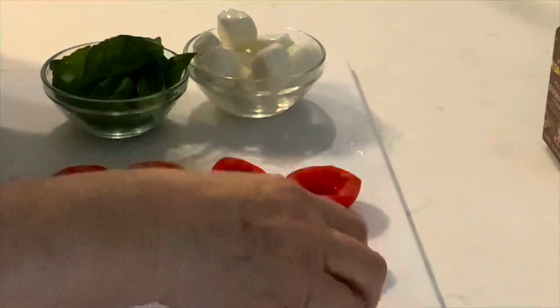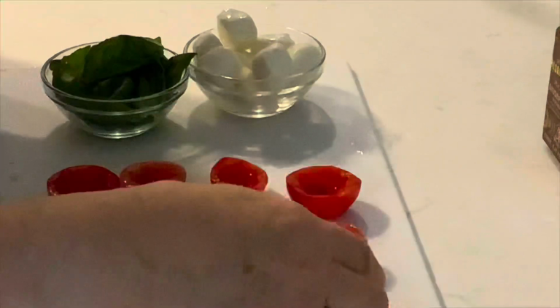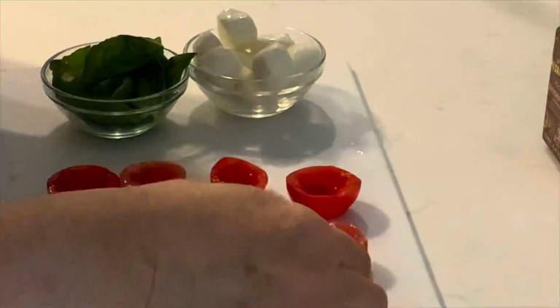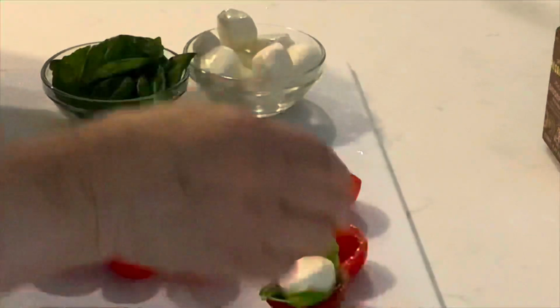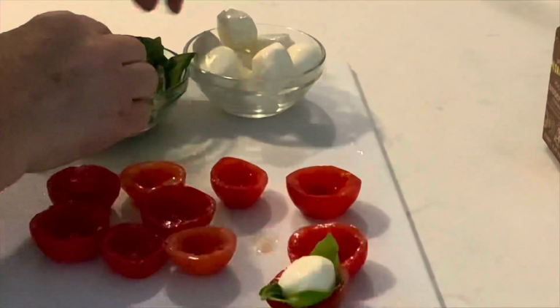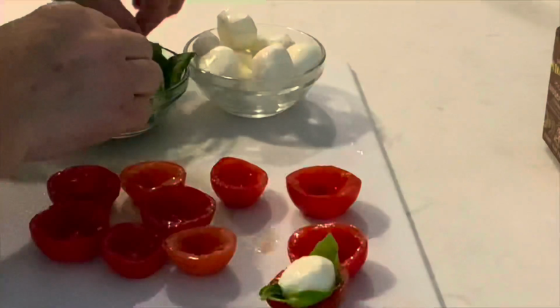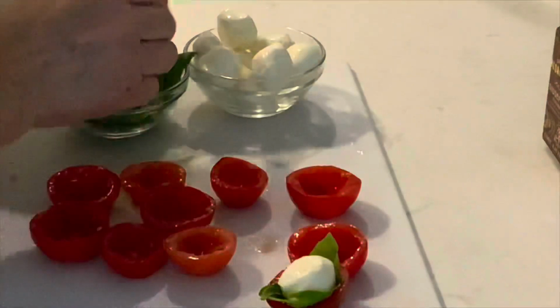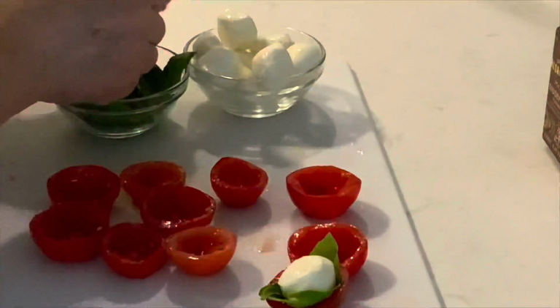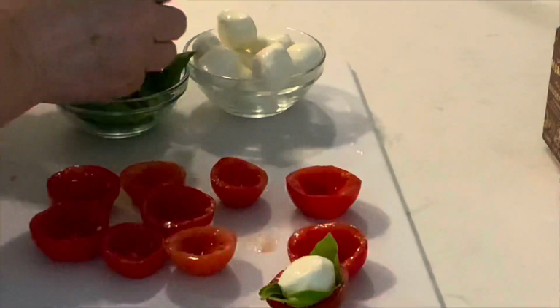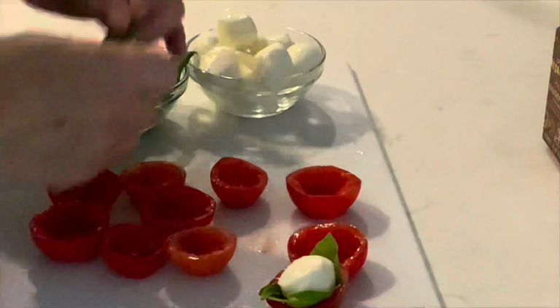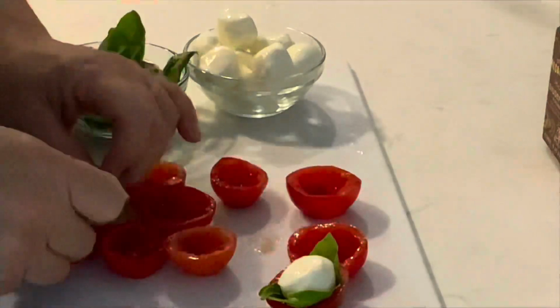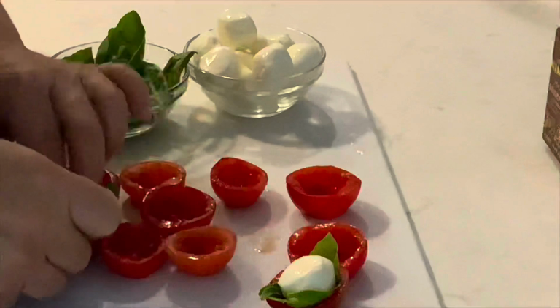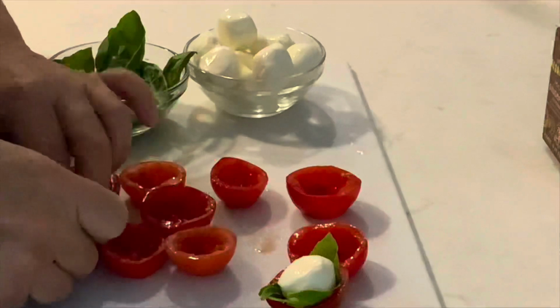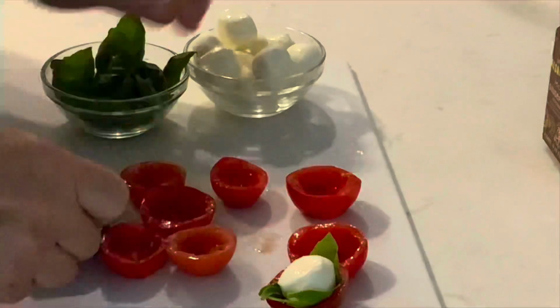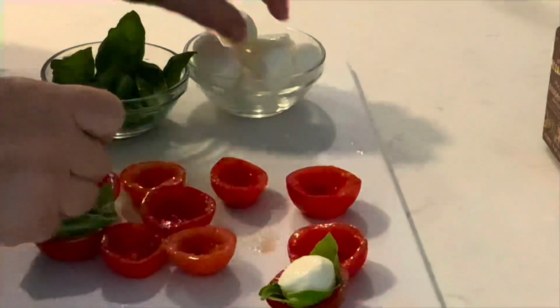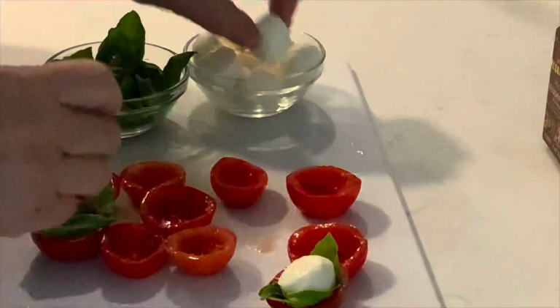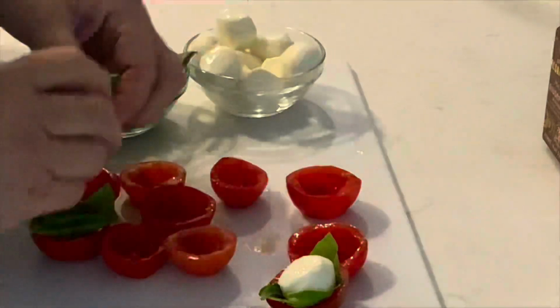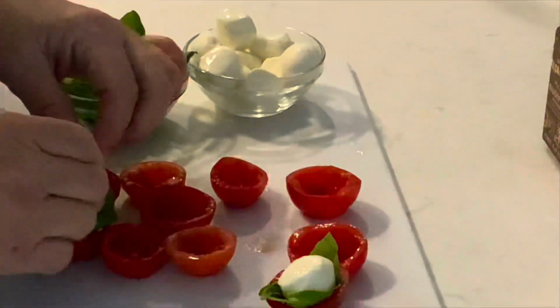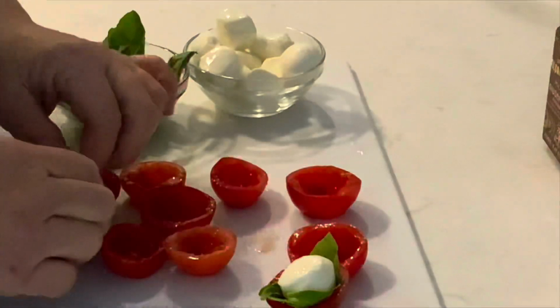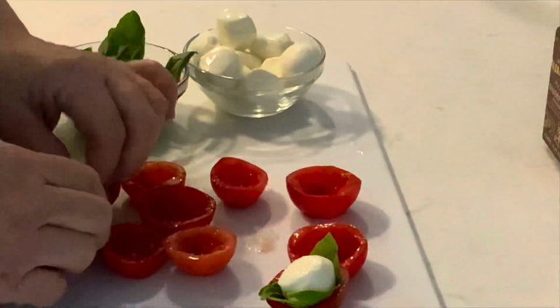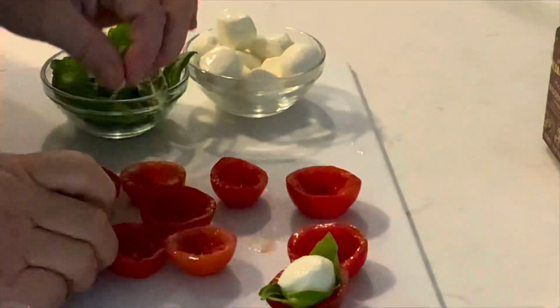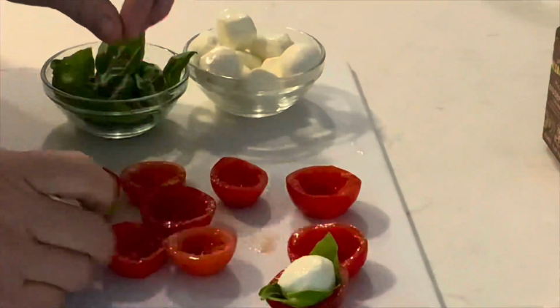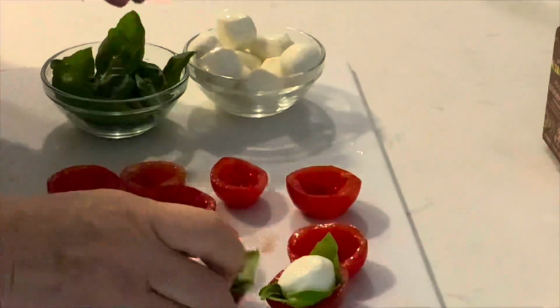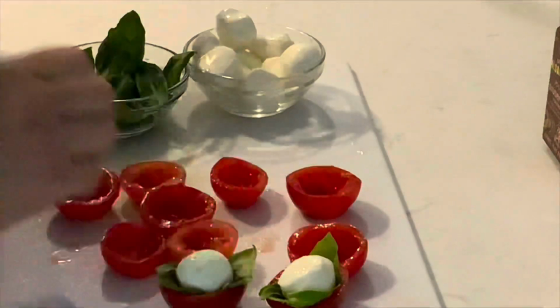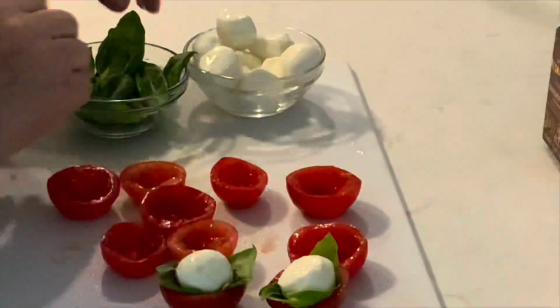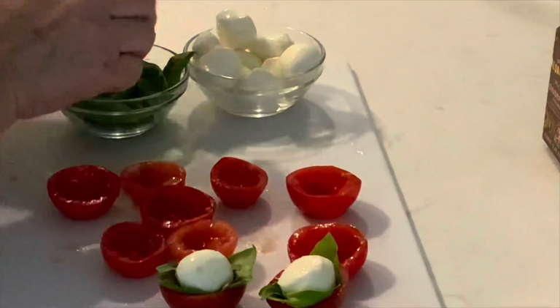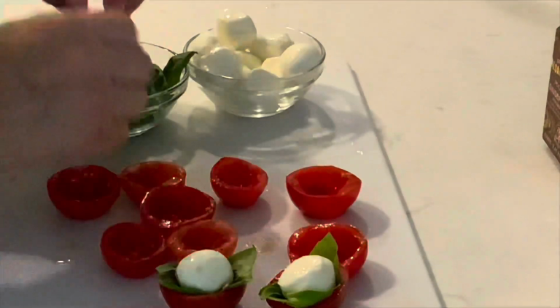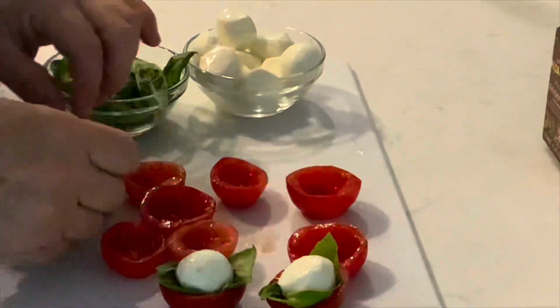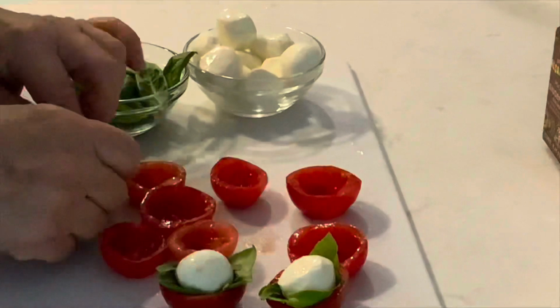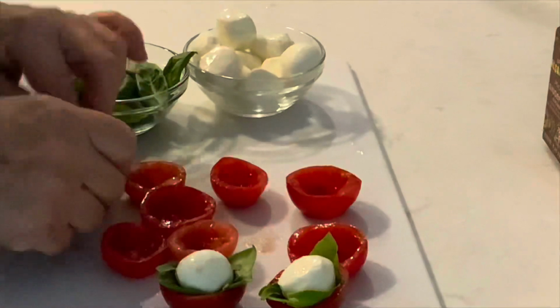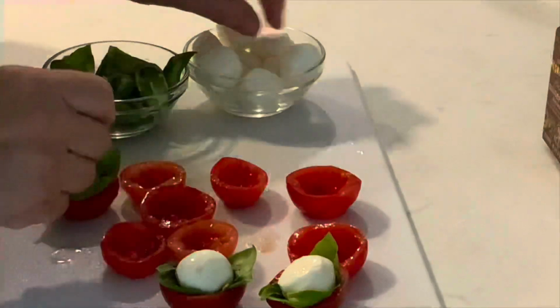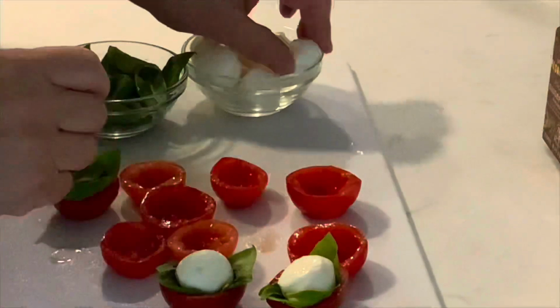It's pretty simple and easy to assemble. You're just going to repeat this process until all of the shells have been completed.